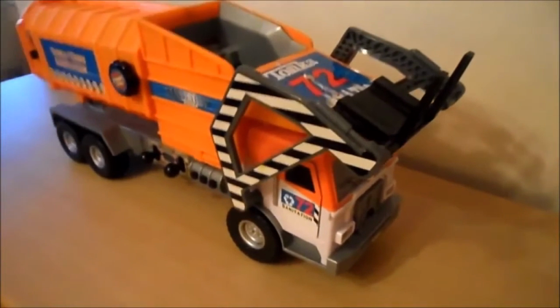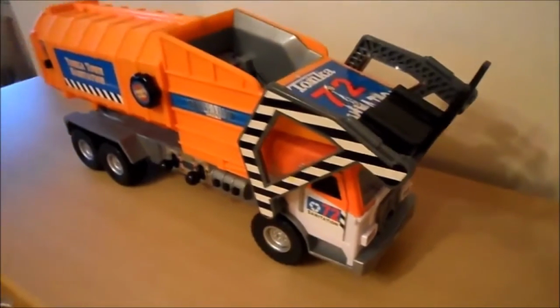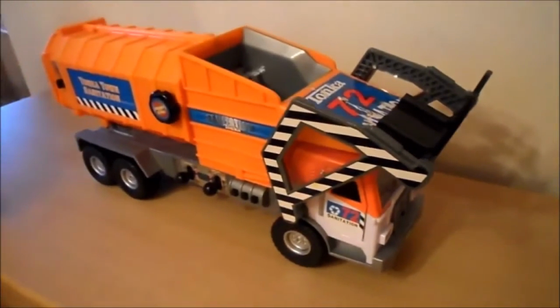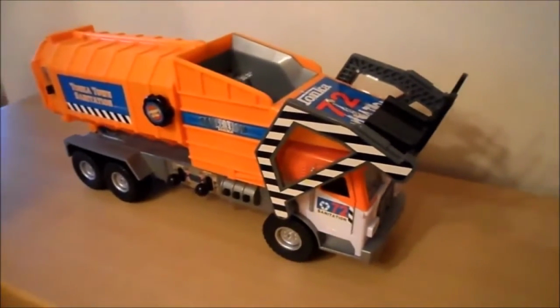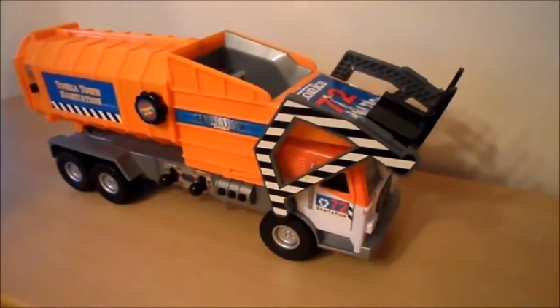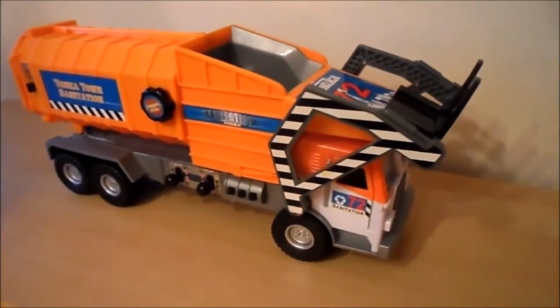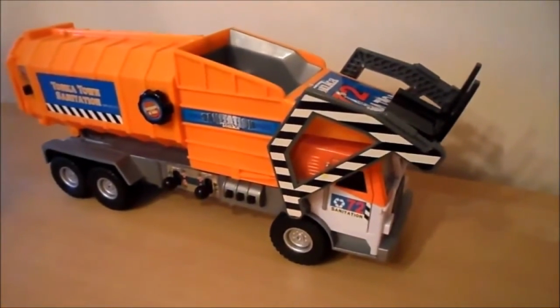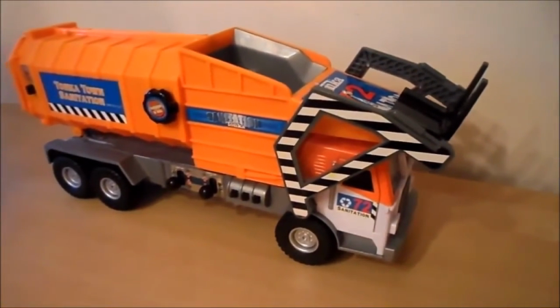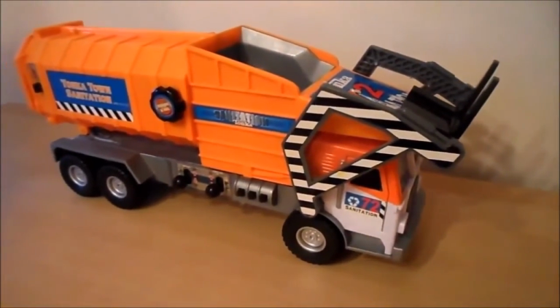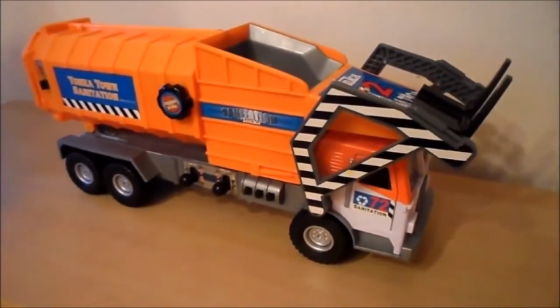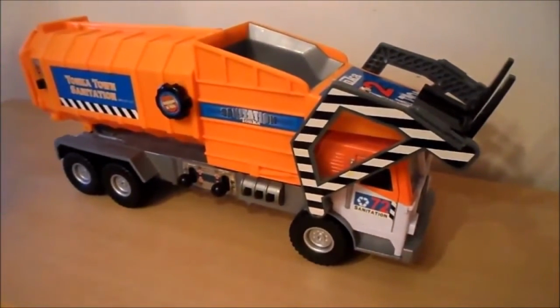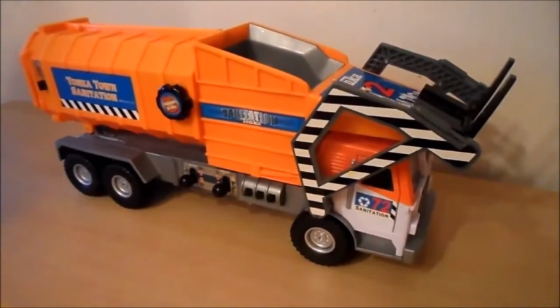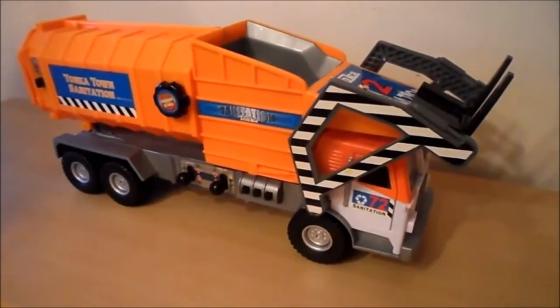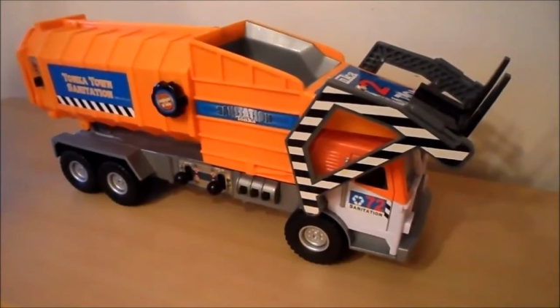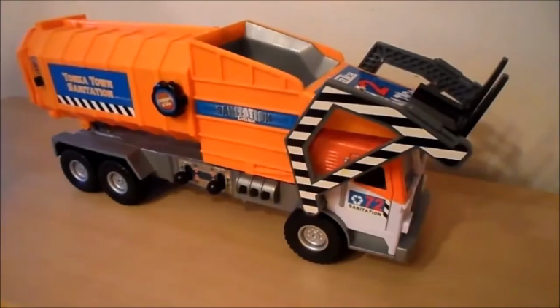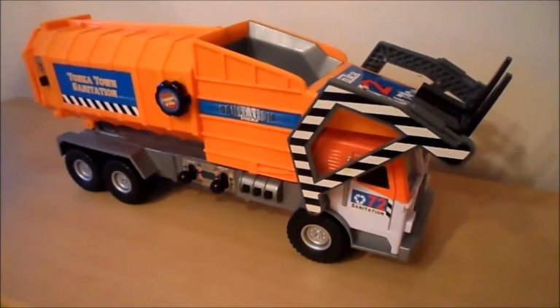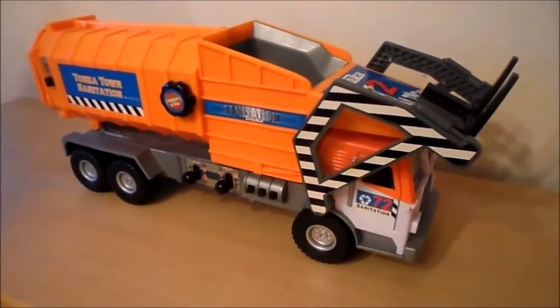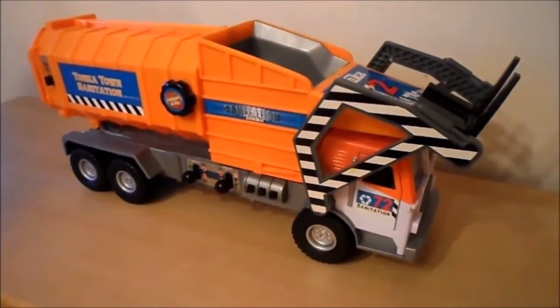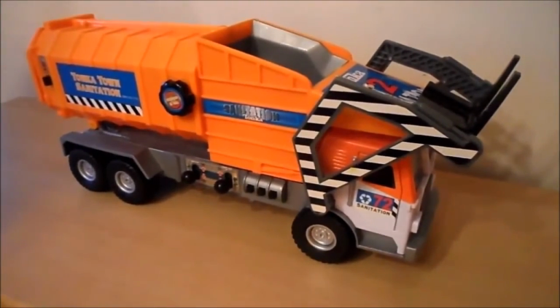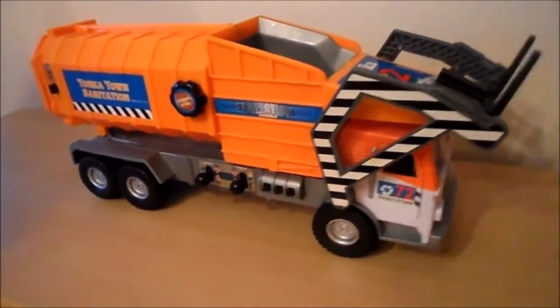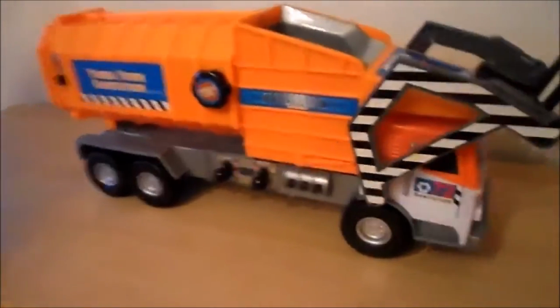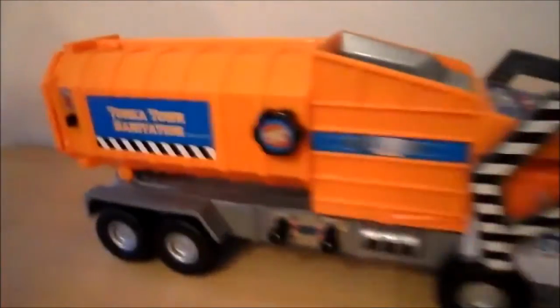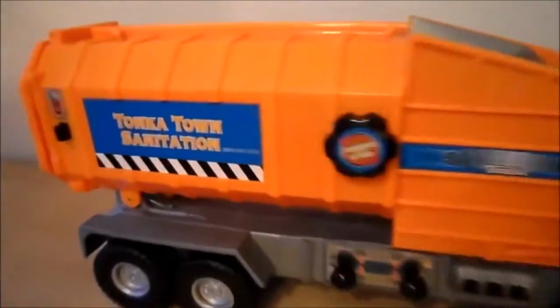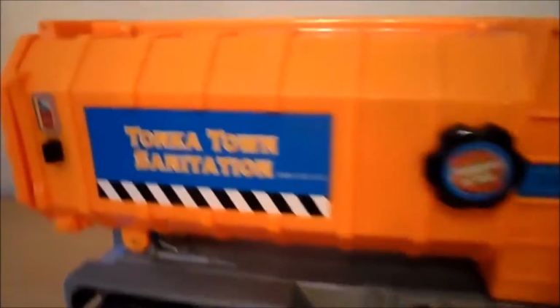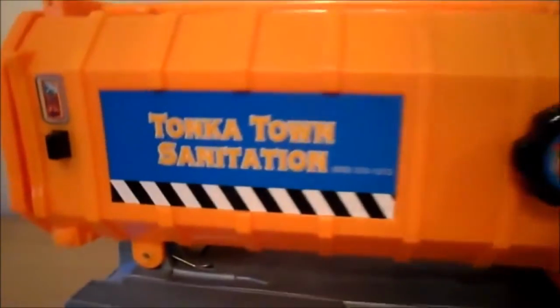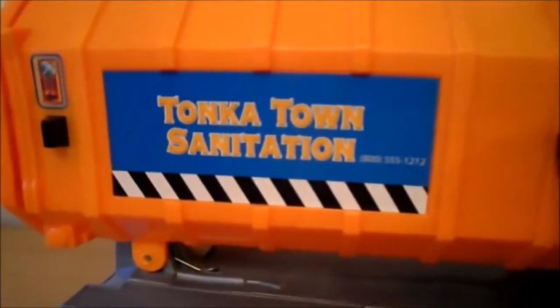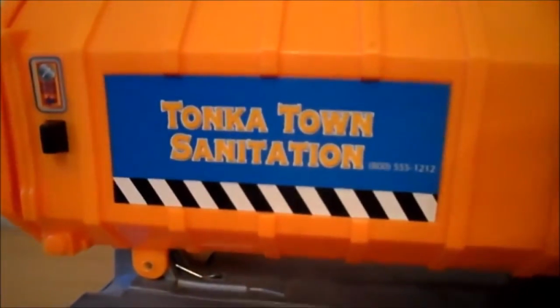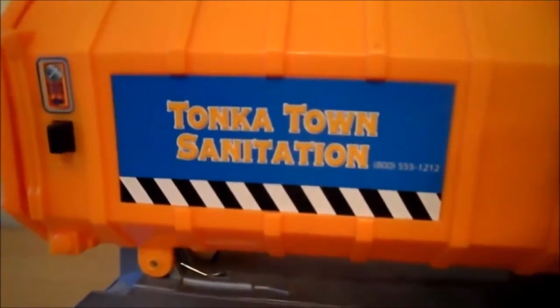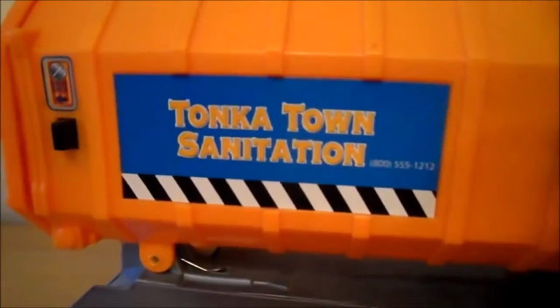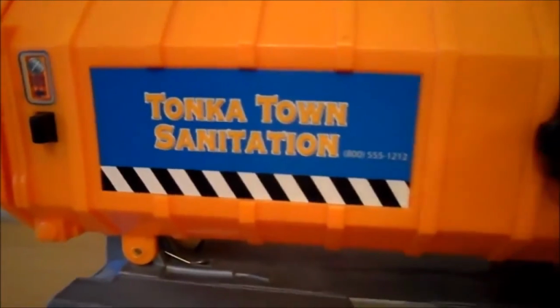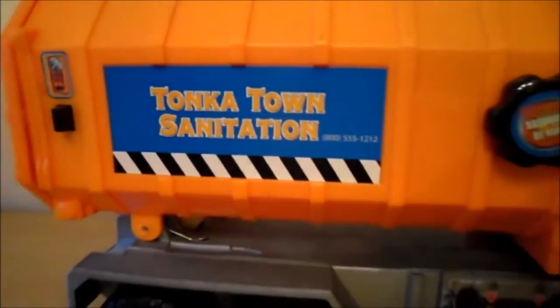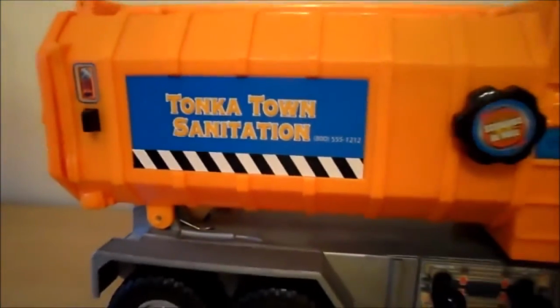I'm going to show you a refuse truck, bin lorry, whatever you'd like to call it. This one's called the Tonka Town Sanitation Vehicle. Absolutely fantastic large toy.